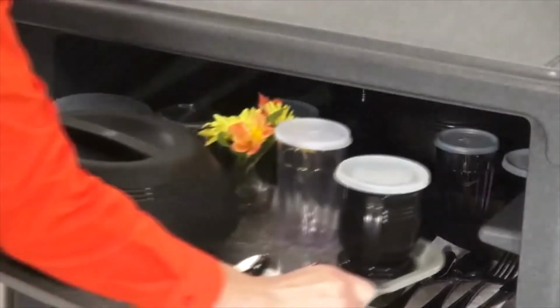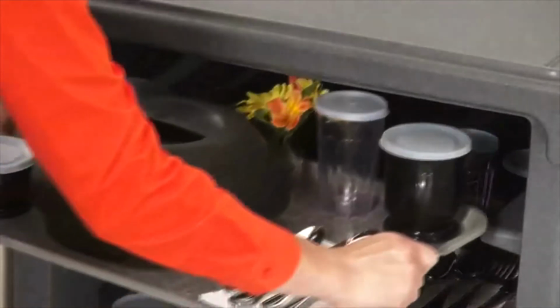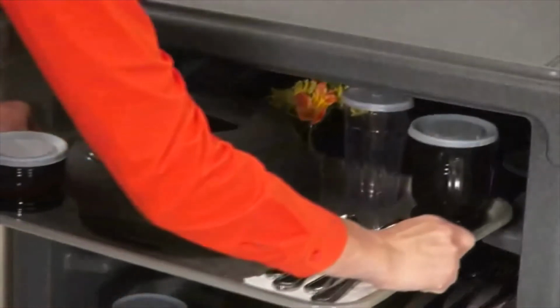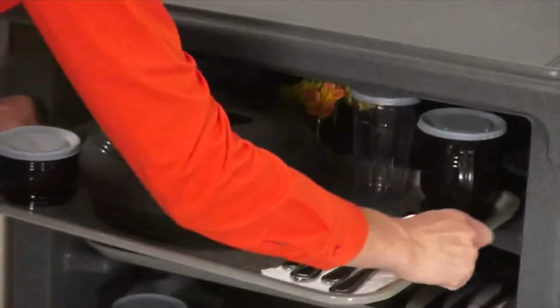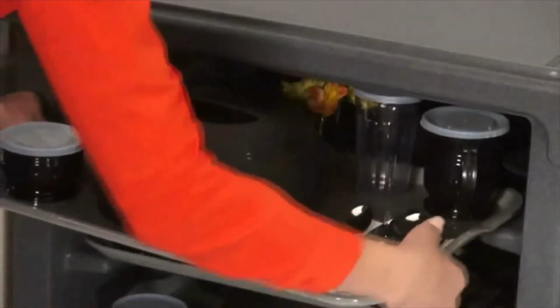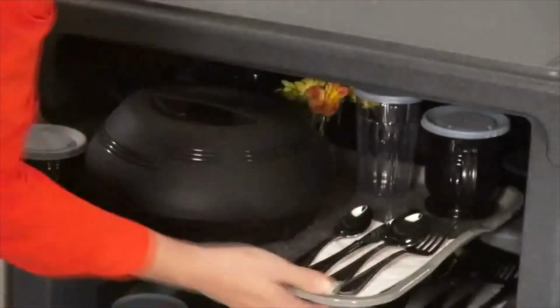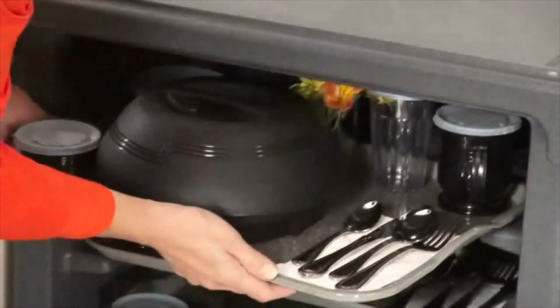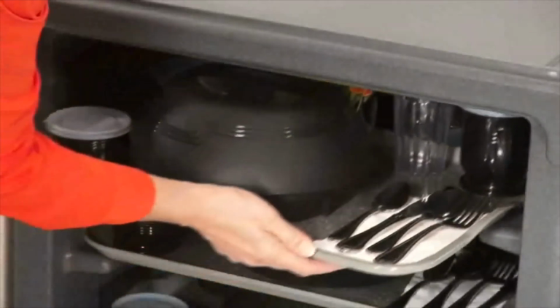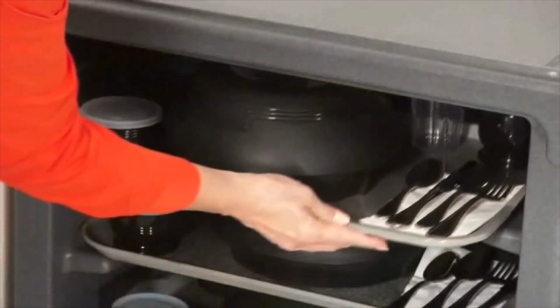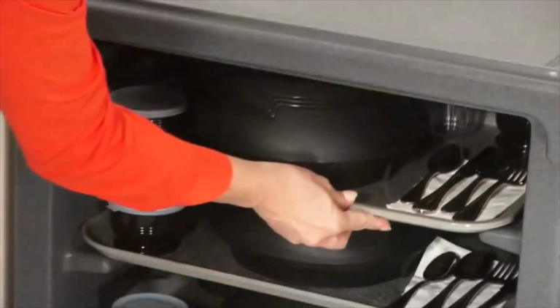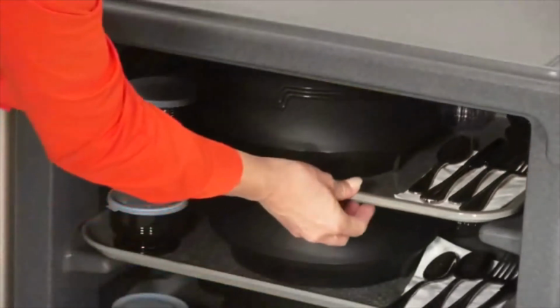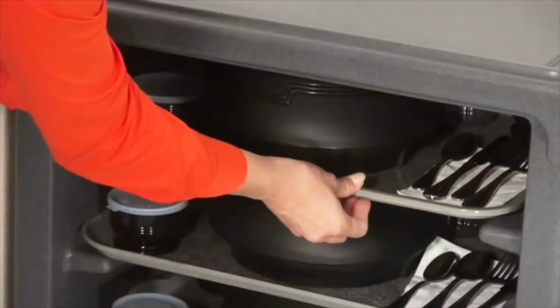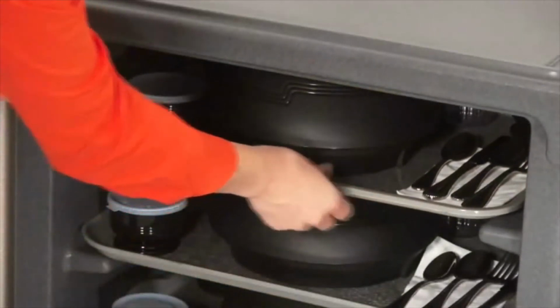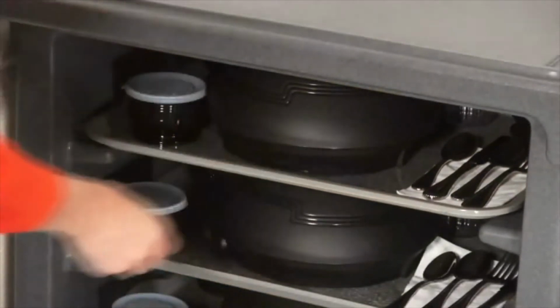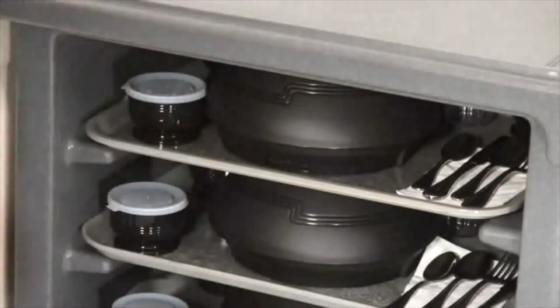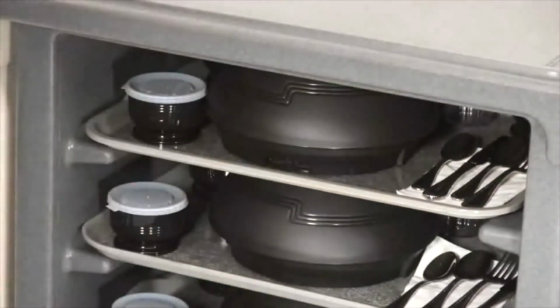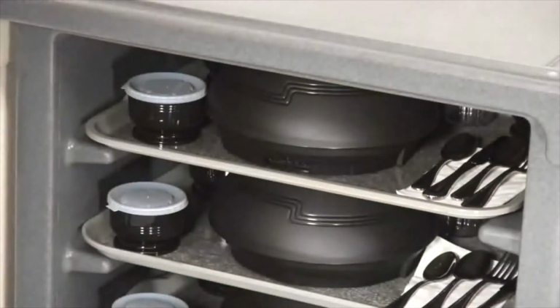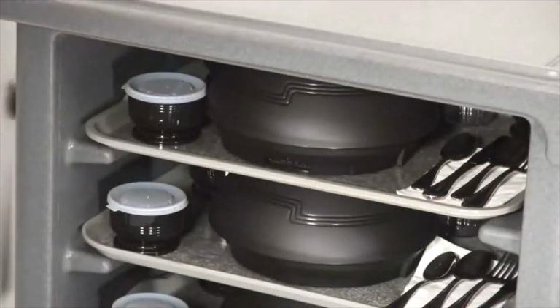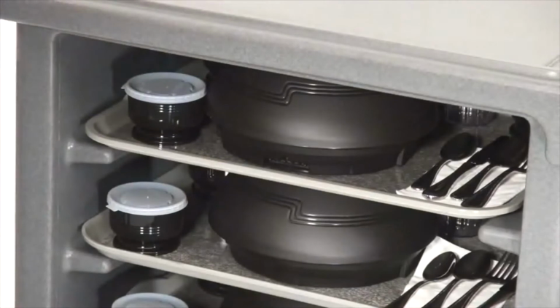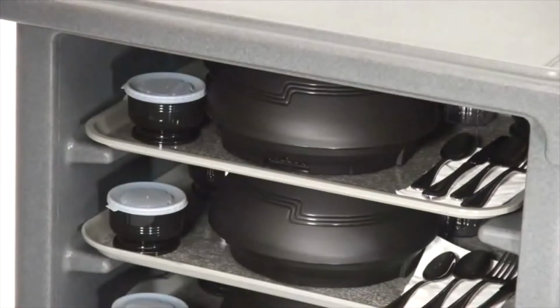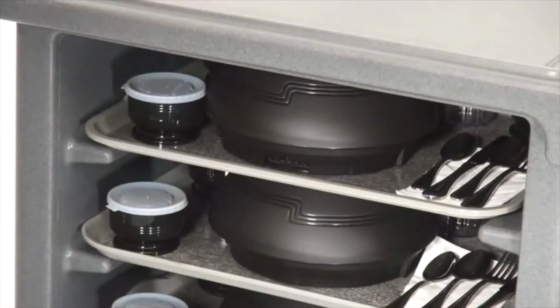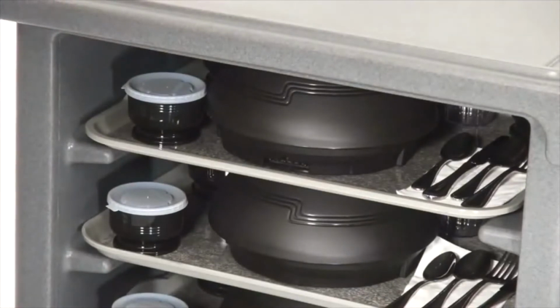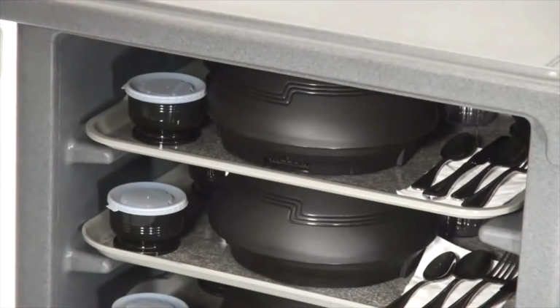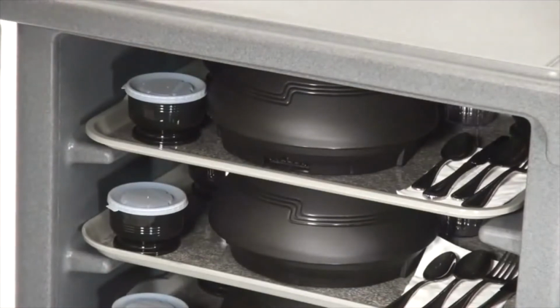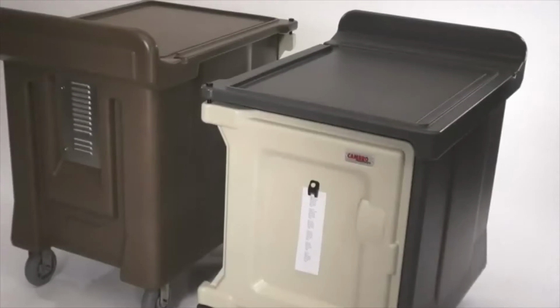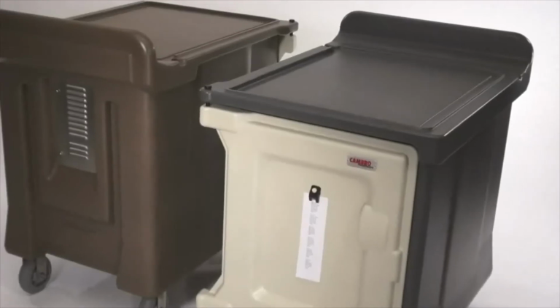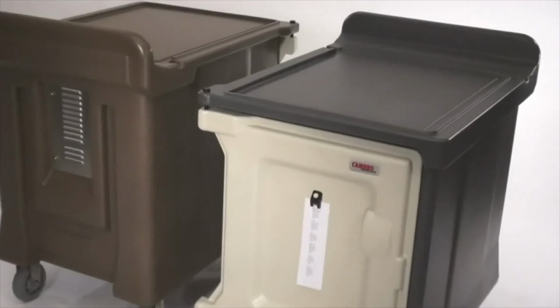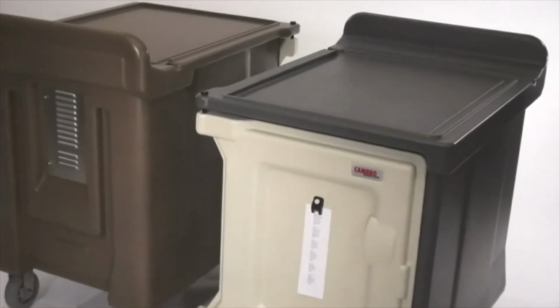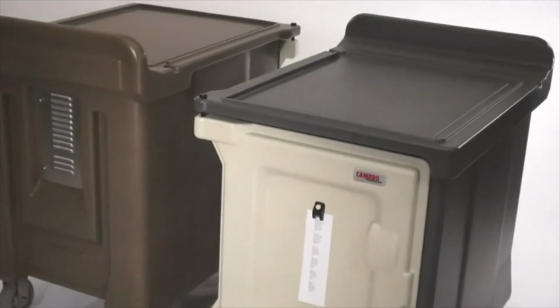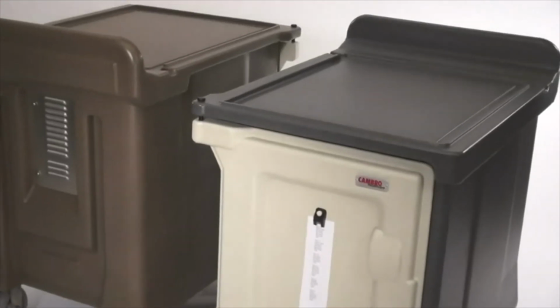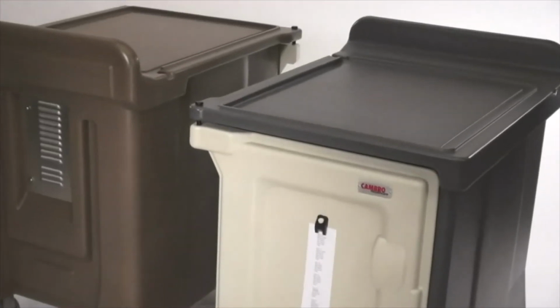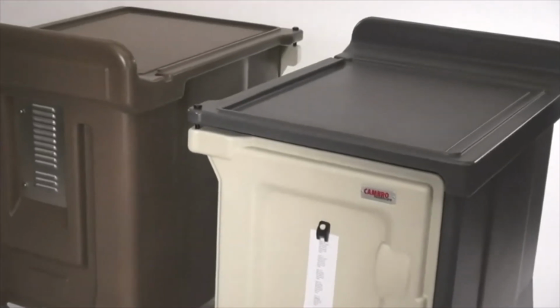For more information on the Cambro 10 Tray Meal Delivery Cart and the complete suite of healthcare products, please visit www.cambro.com.